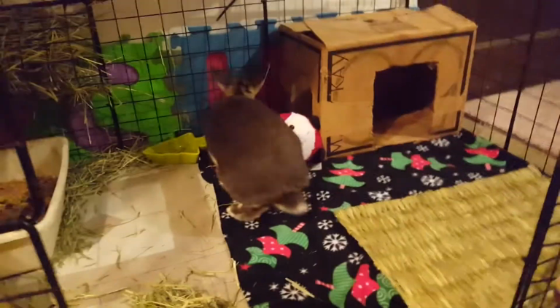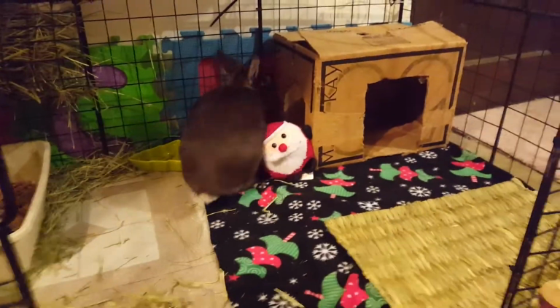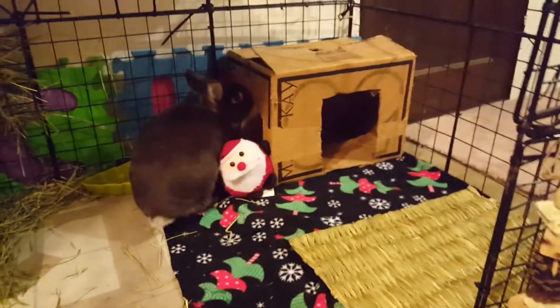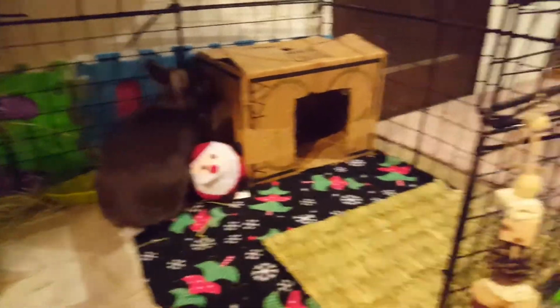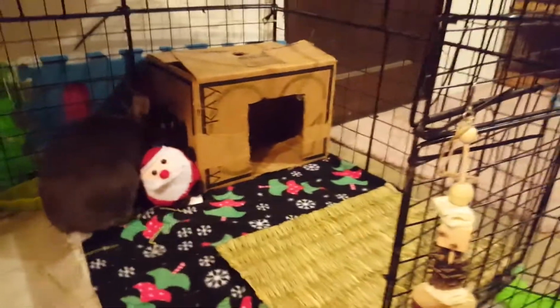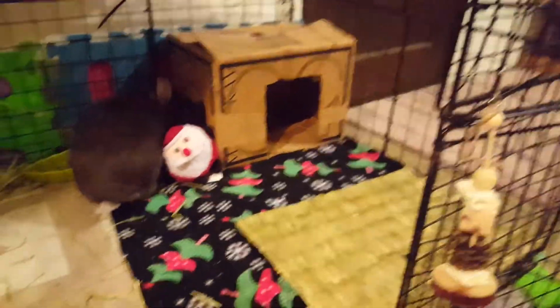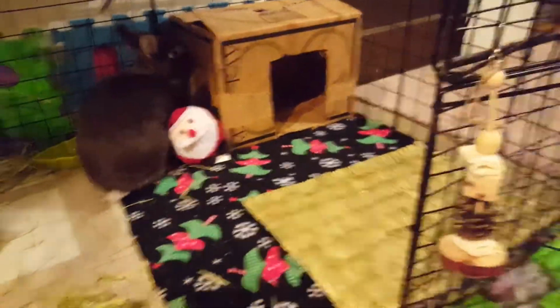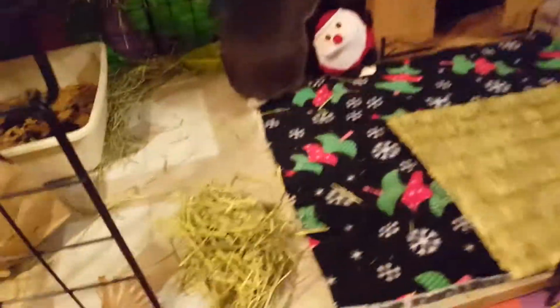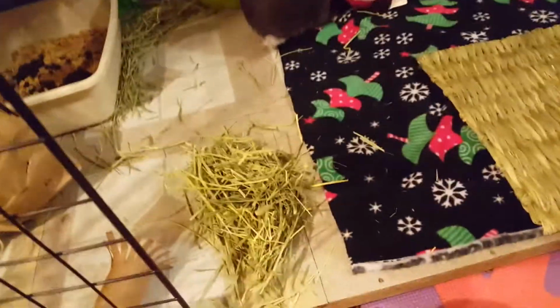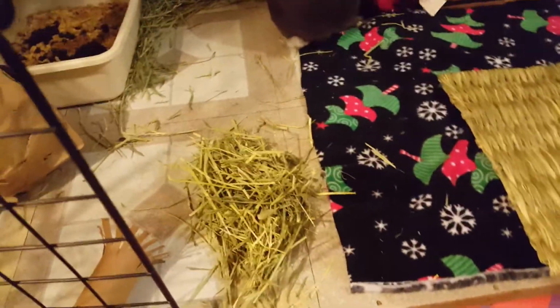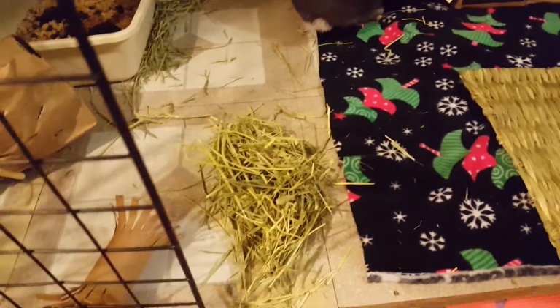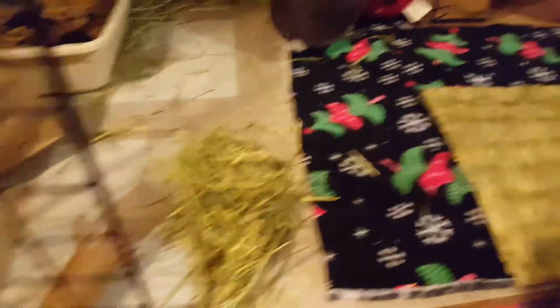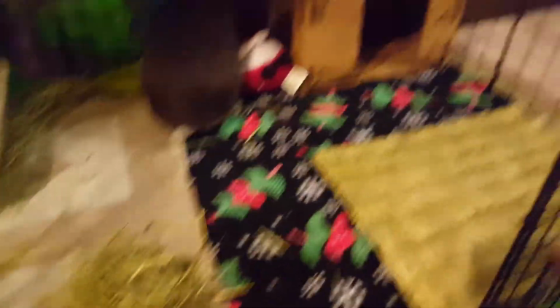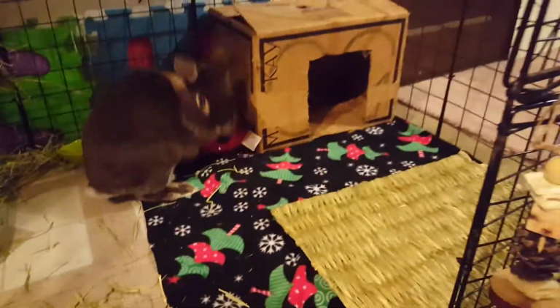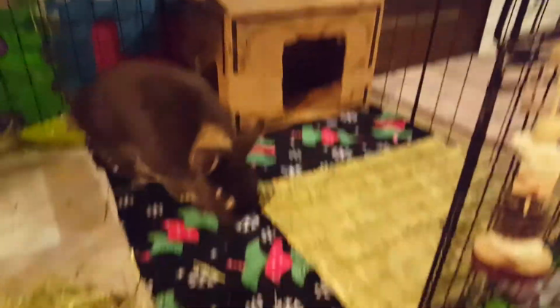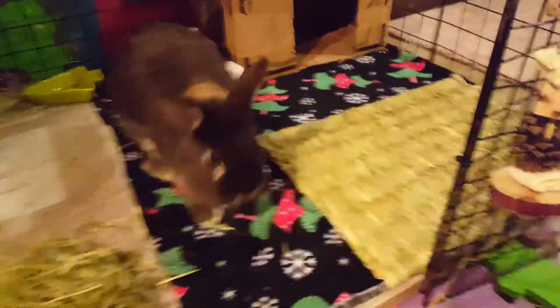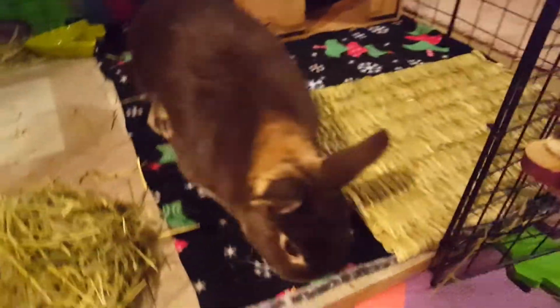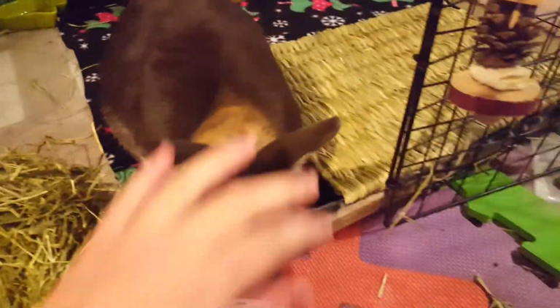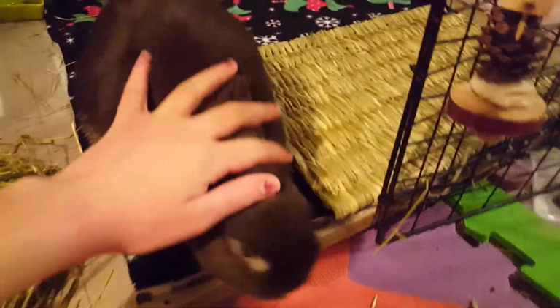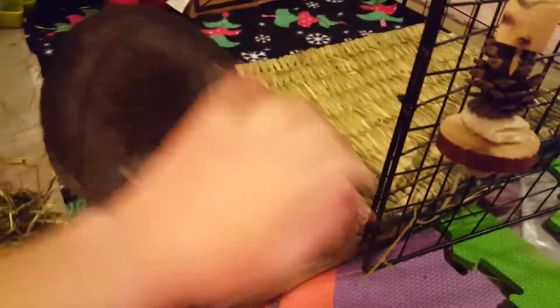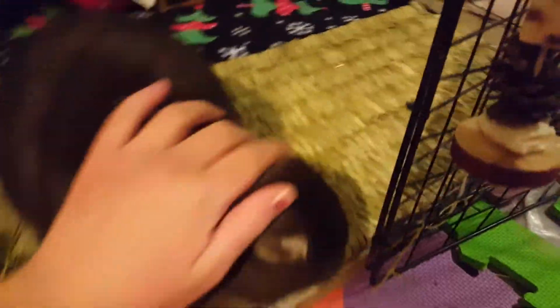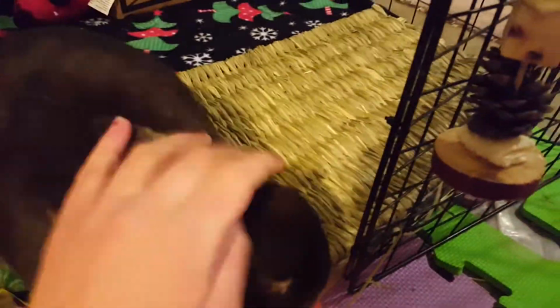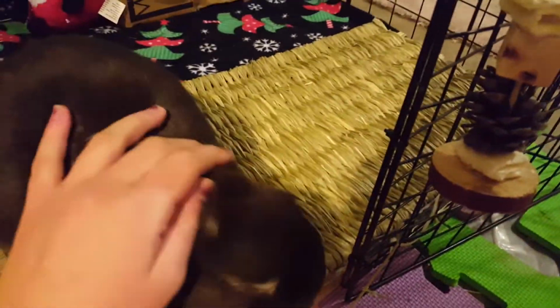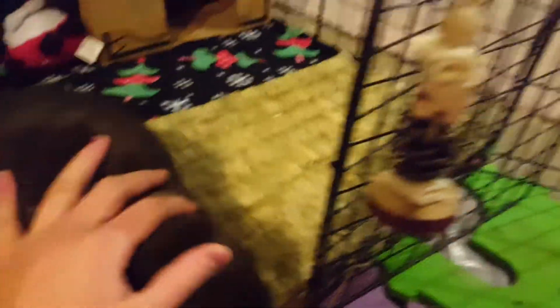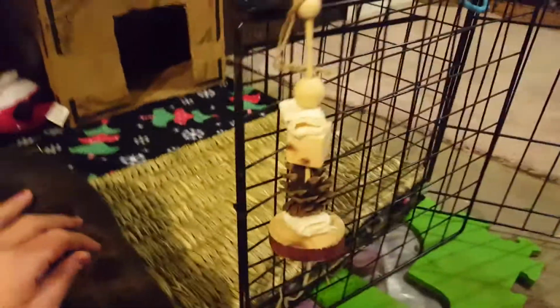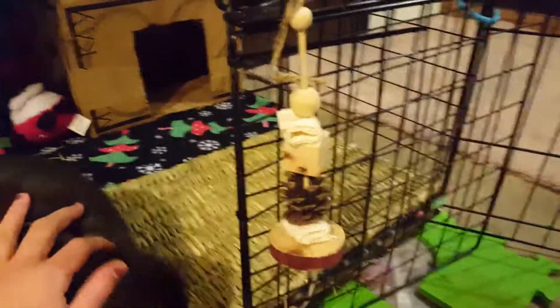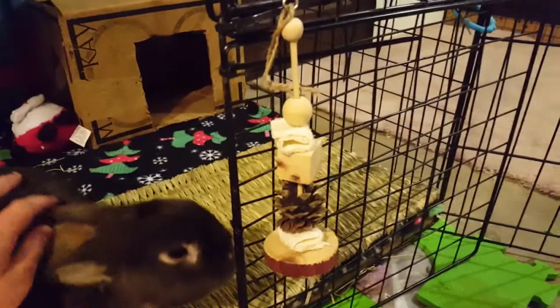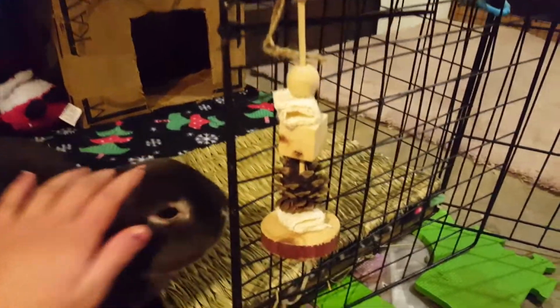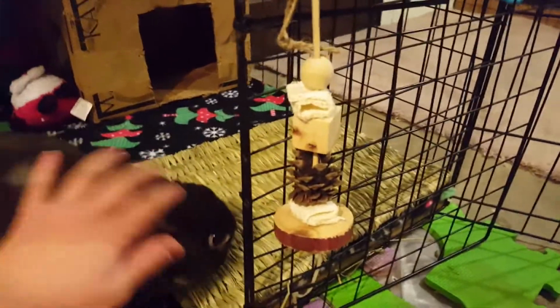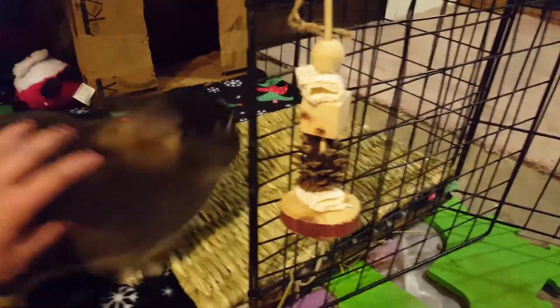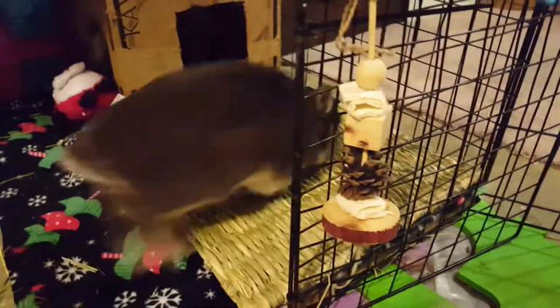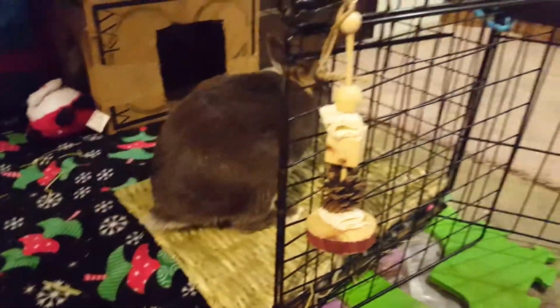Thumper's set up in this cage with all of his new presents. I put down some of that yummy hay that we got from my Secret Santa. He has his grass mat and then the kebab. He's going to have fun with those.